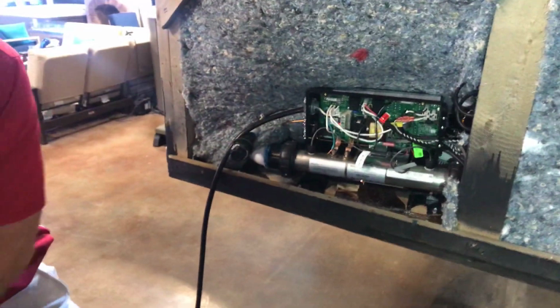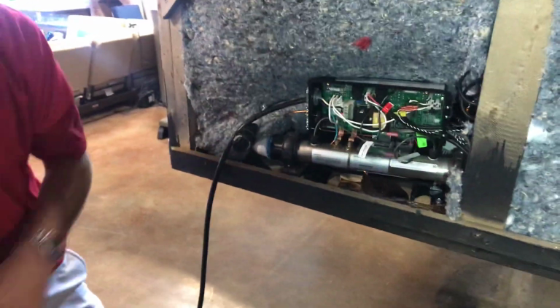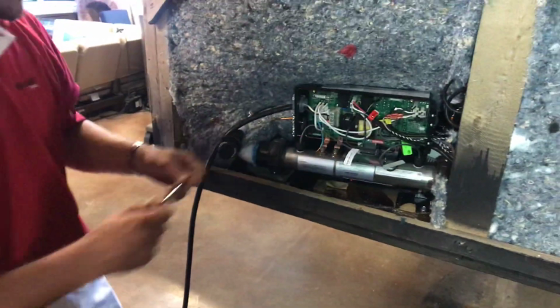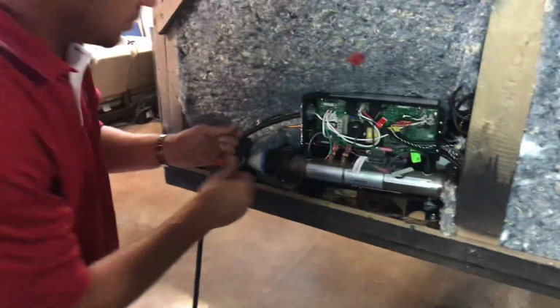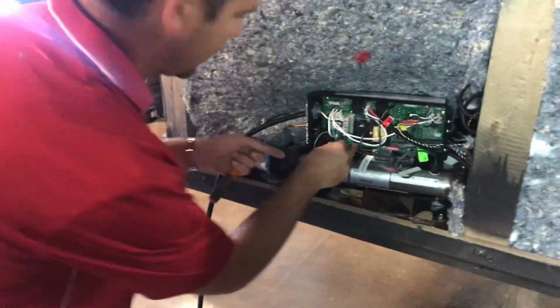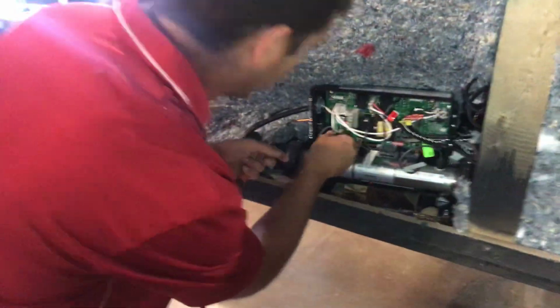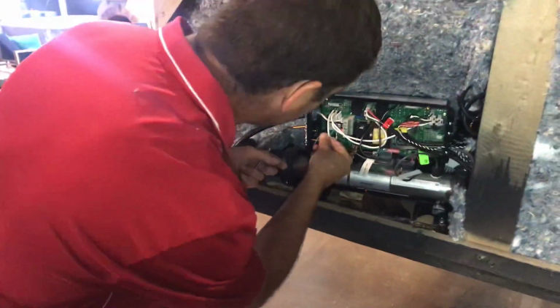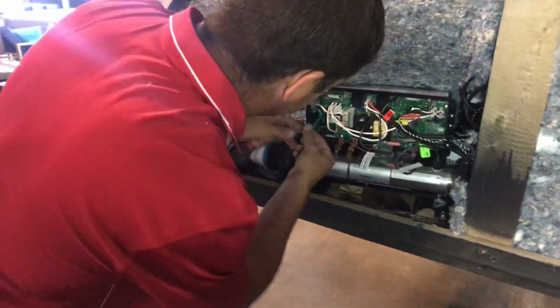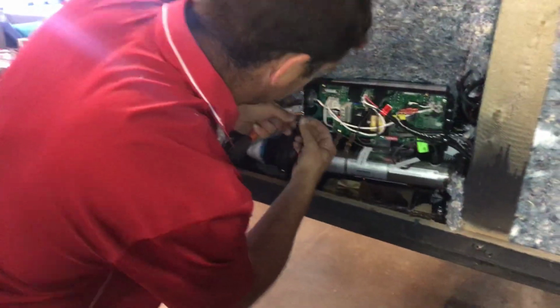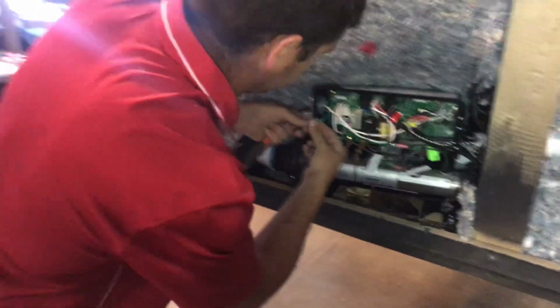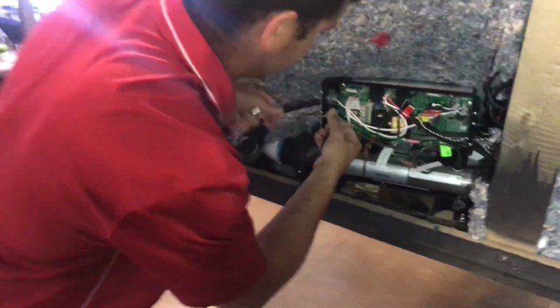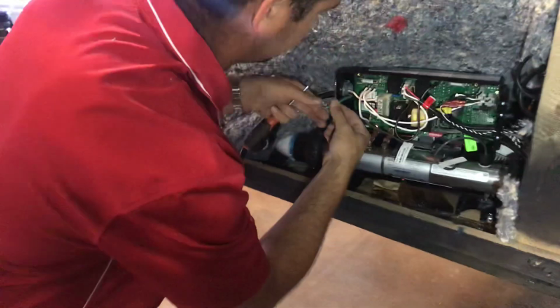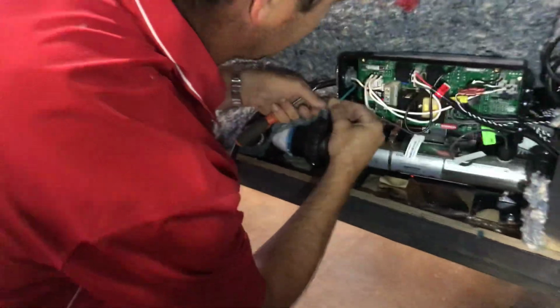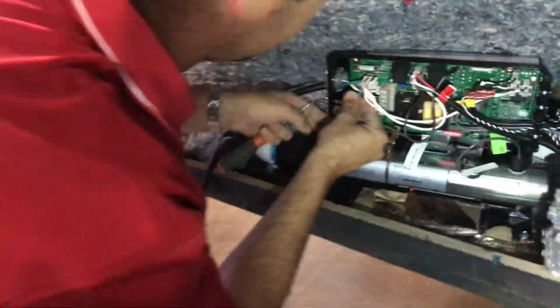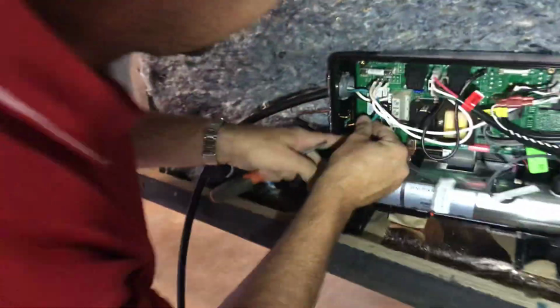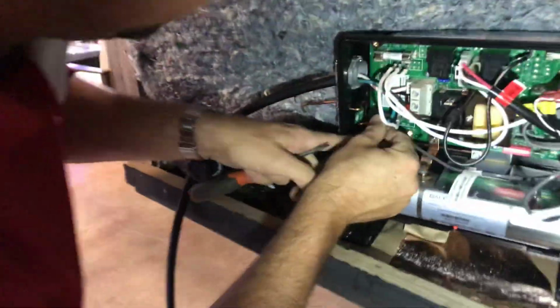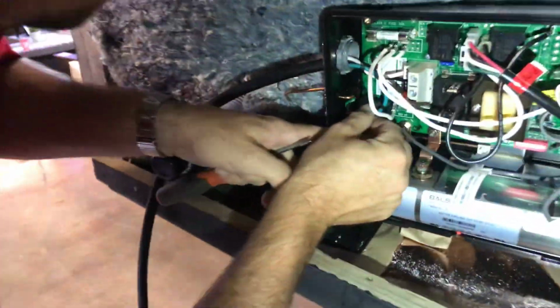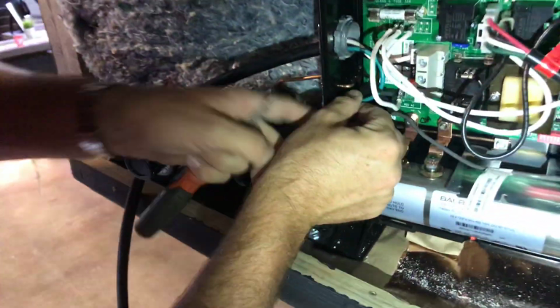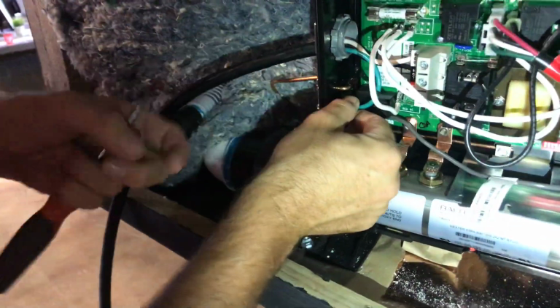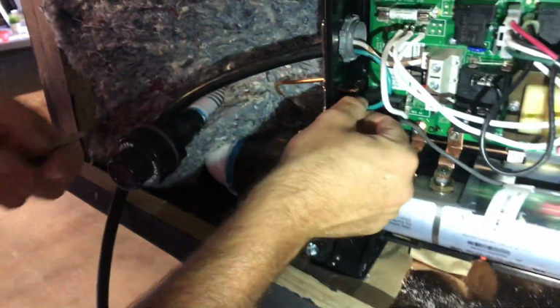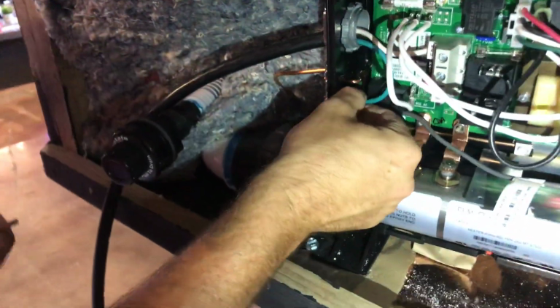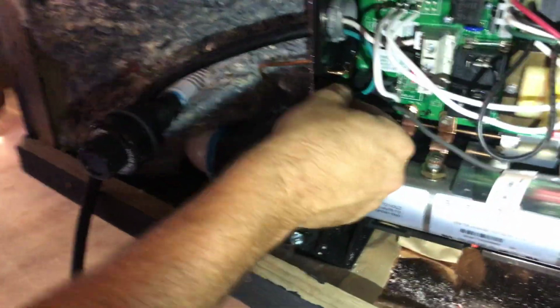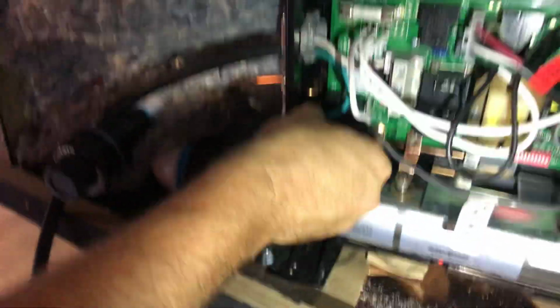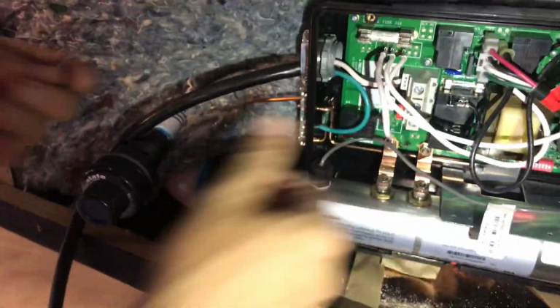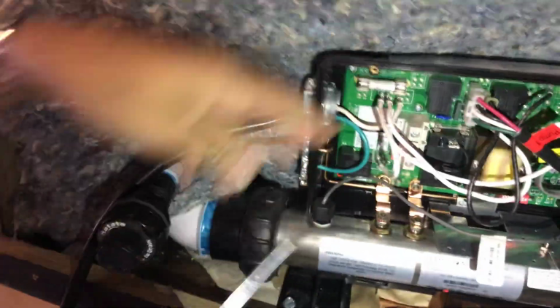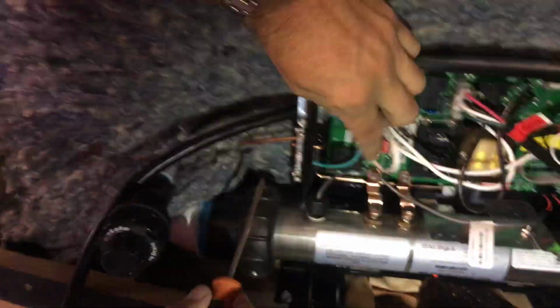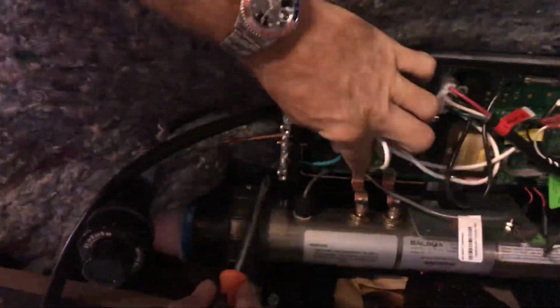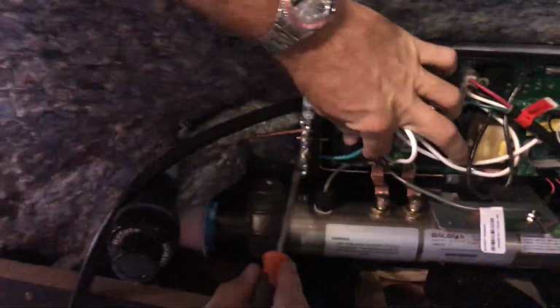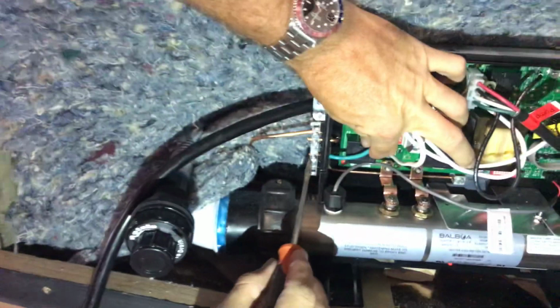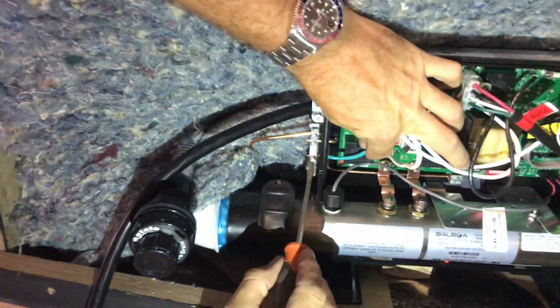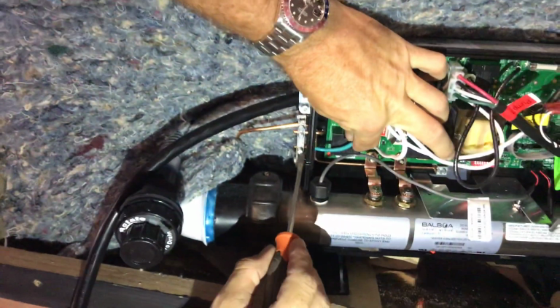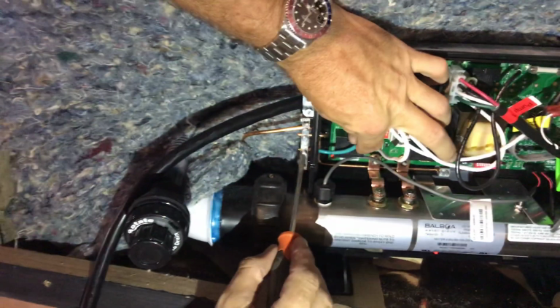The last step is to install your ground wire. The ground wire connects to a spot off to the side here — it feeds through that side, slides through the box, and tightens down on the other side.